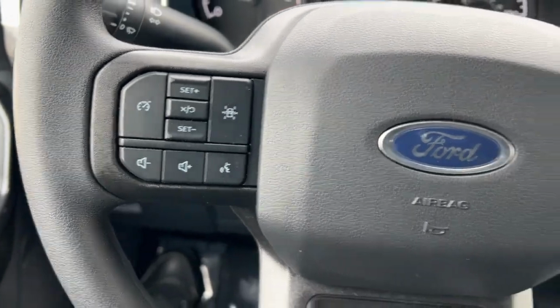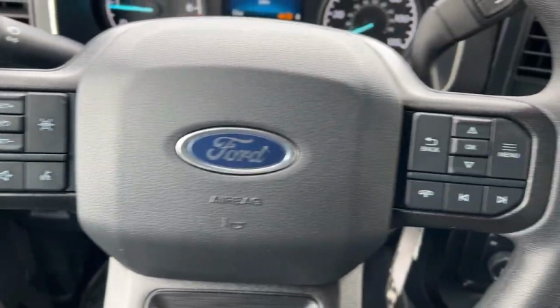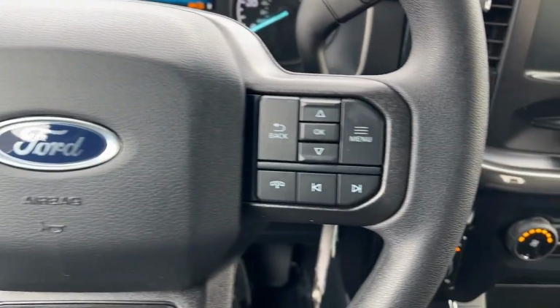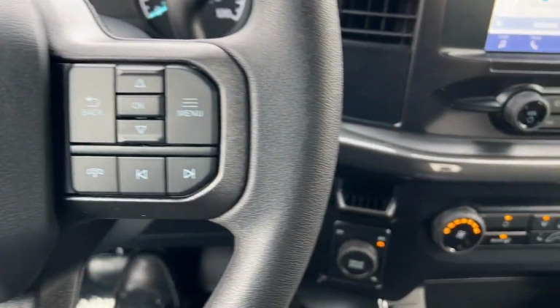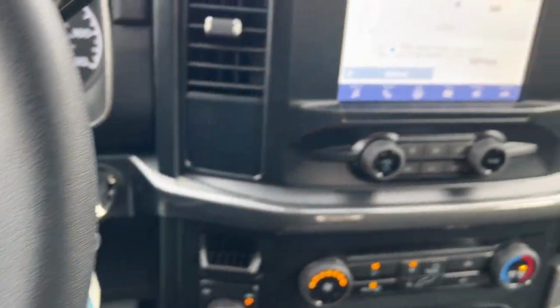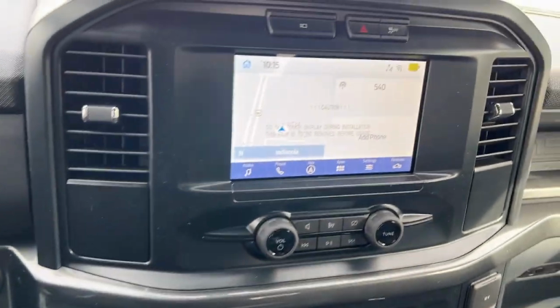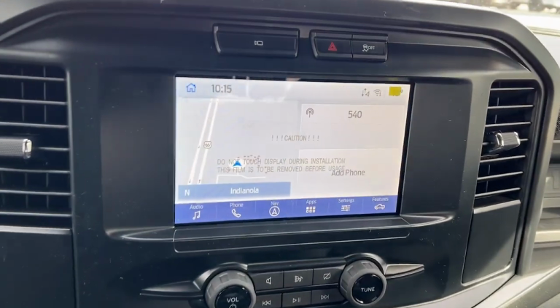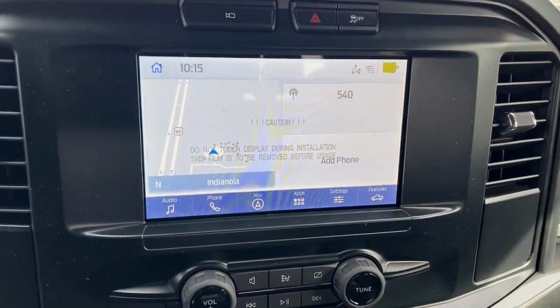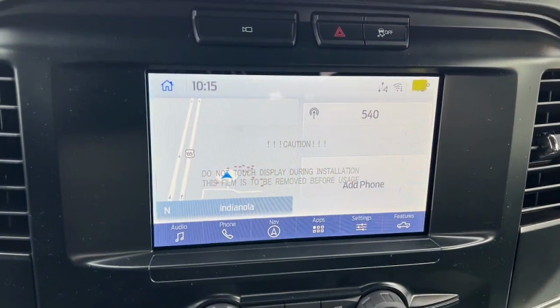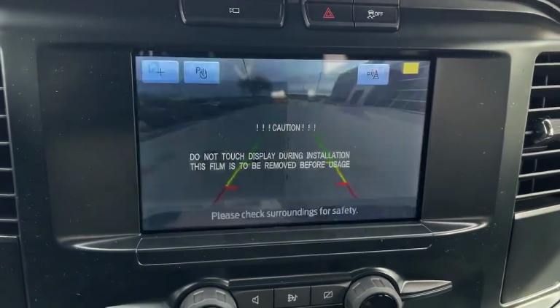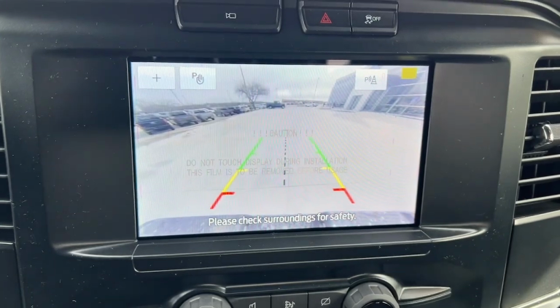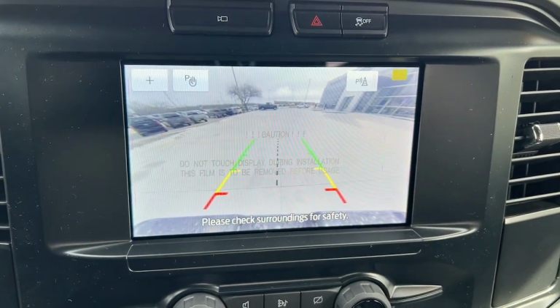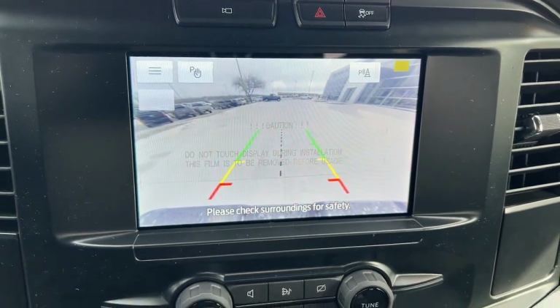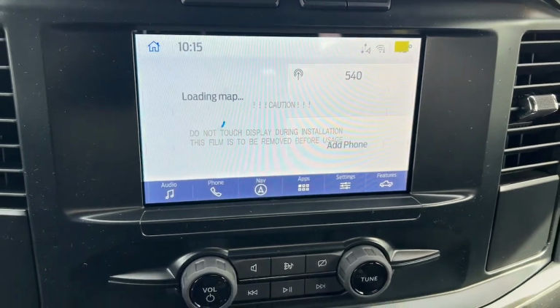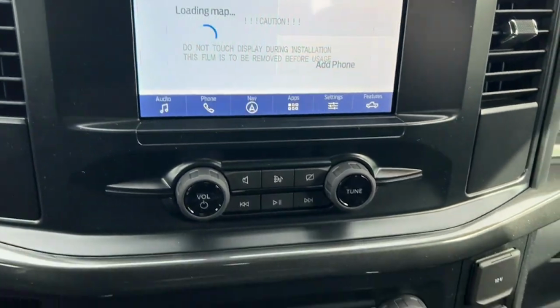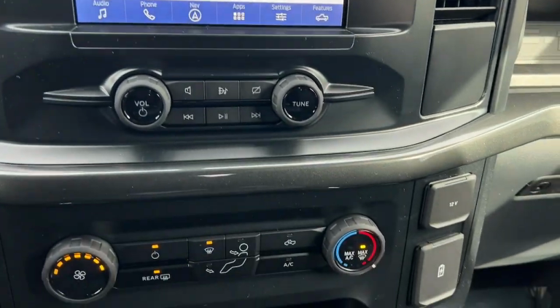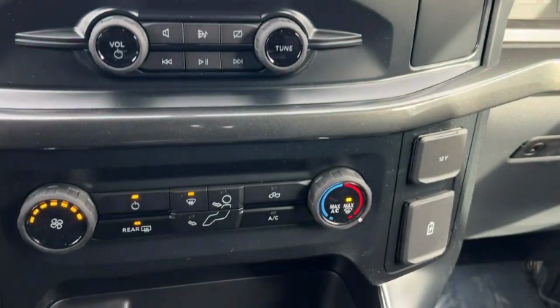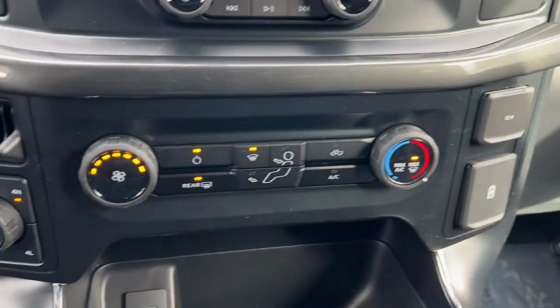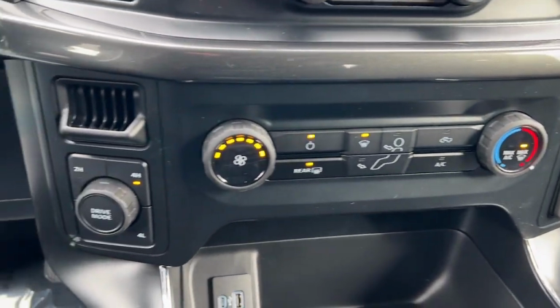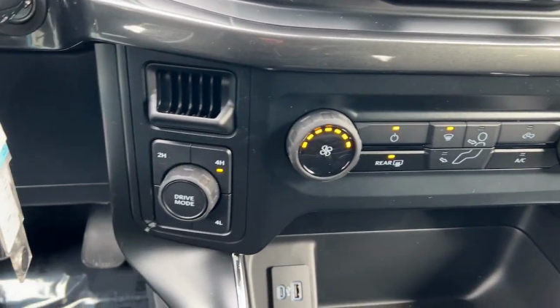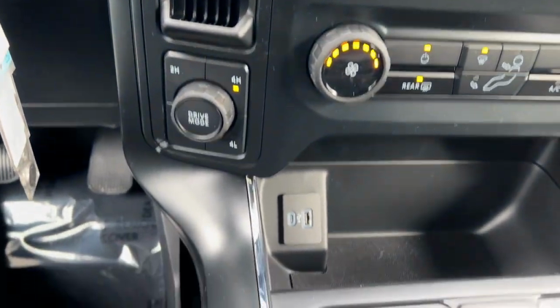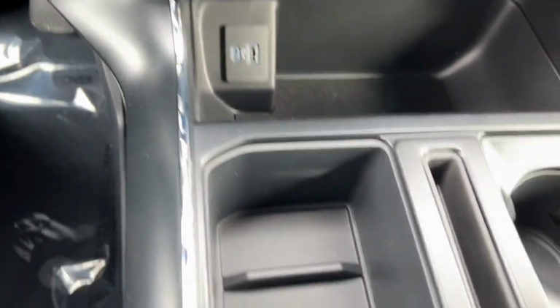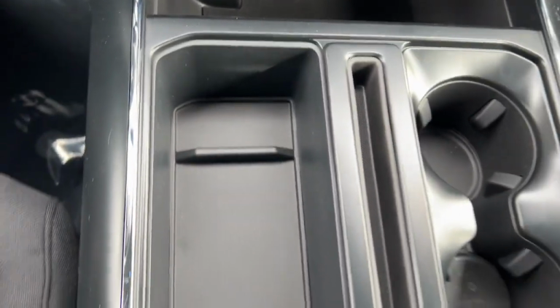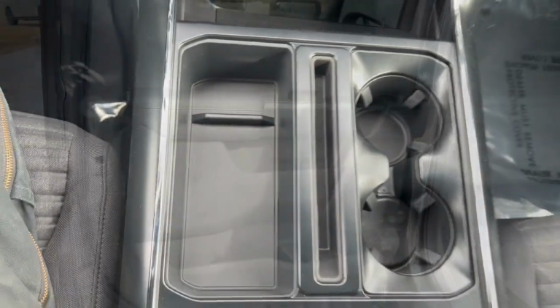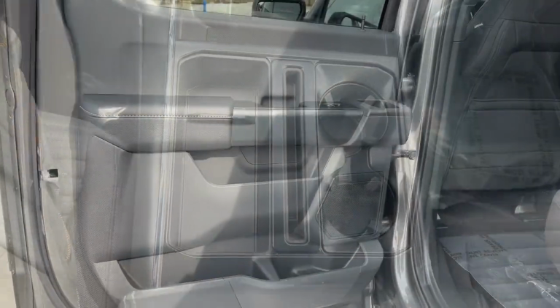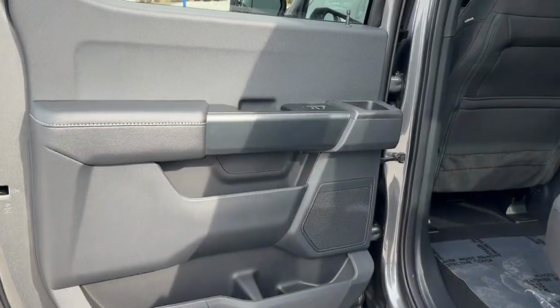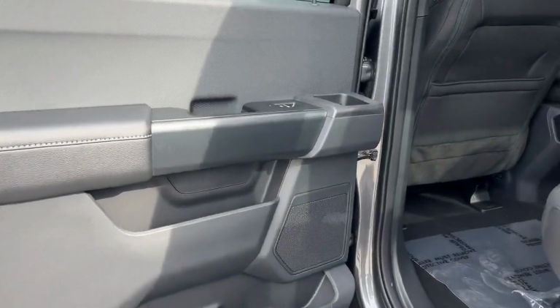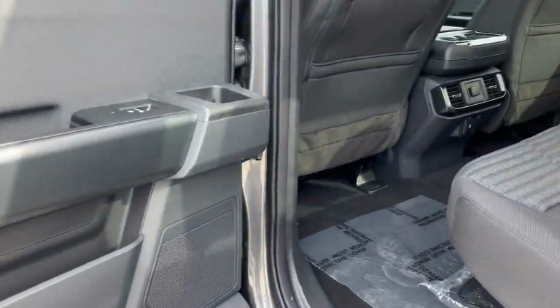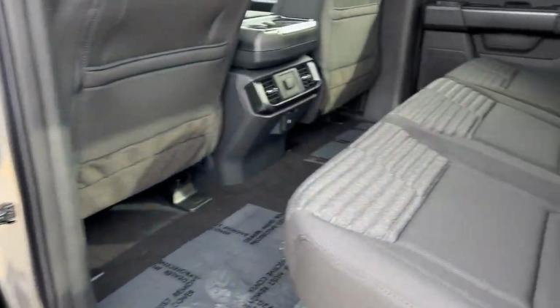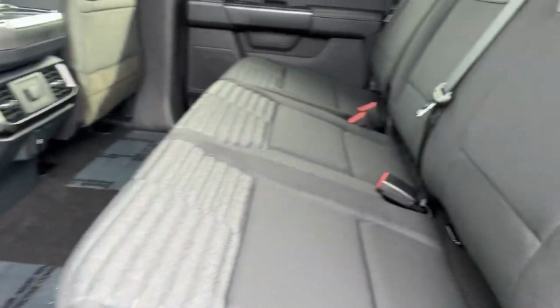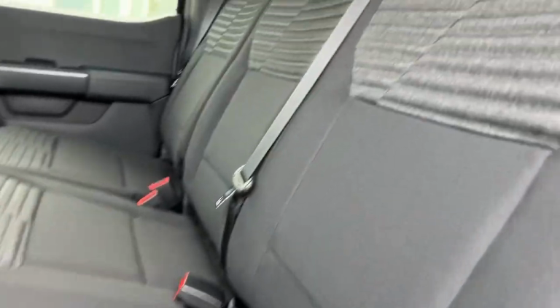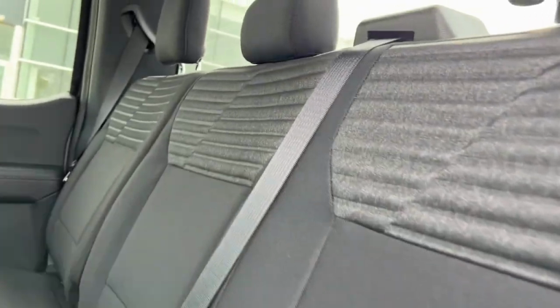Steering wheel audio controls, trailer hitch, alarm, and hybrid — this F-150 is the sweet spot at the intersection of strong and light. Take it out for a test drive and see for yourself. Our professional staff looks forward to giving you excellent service.